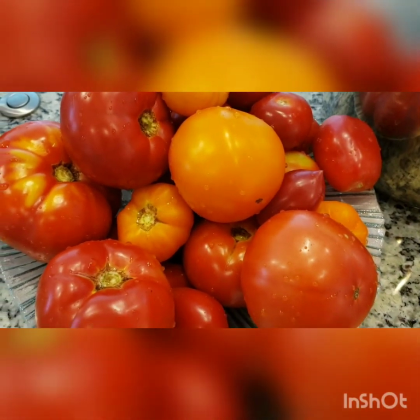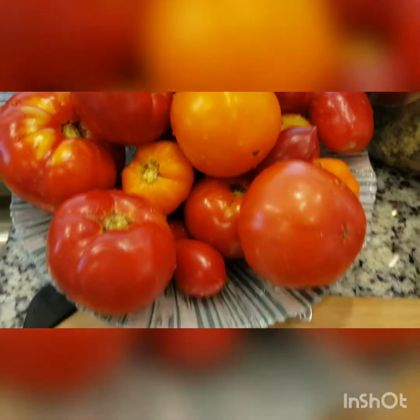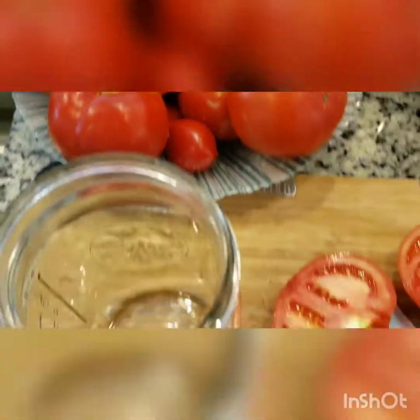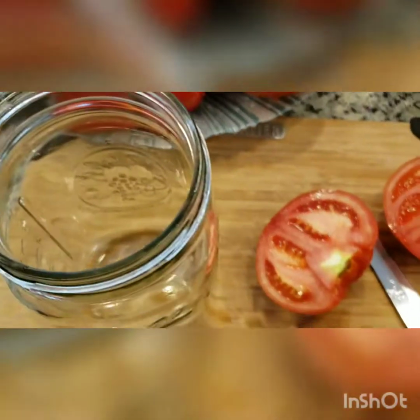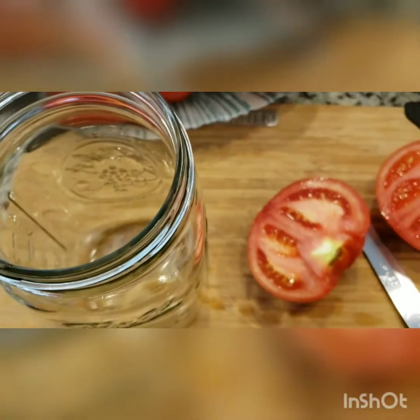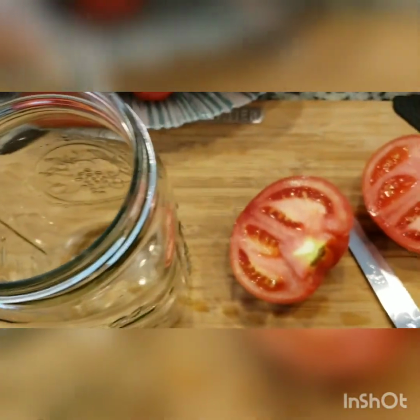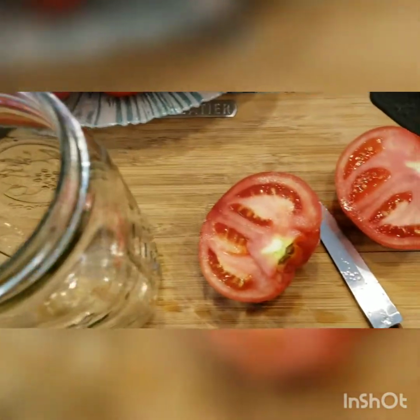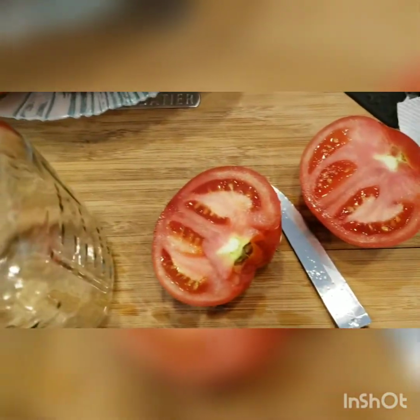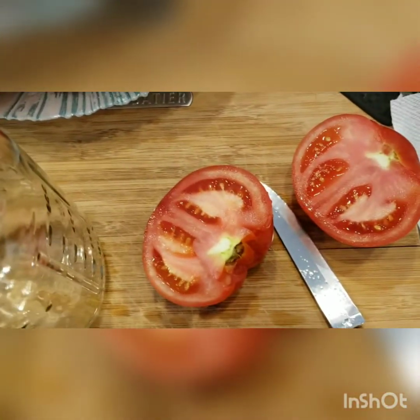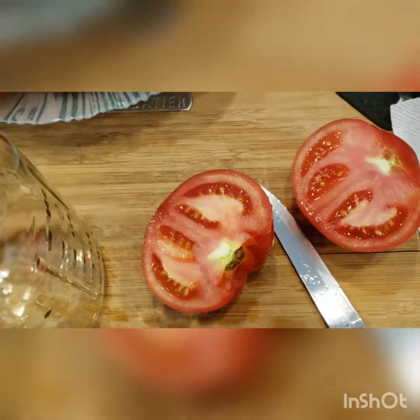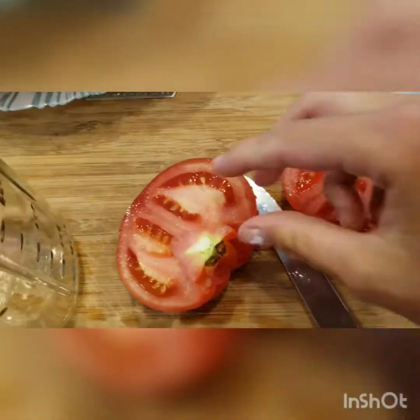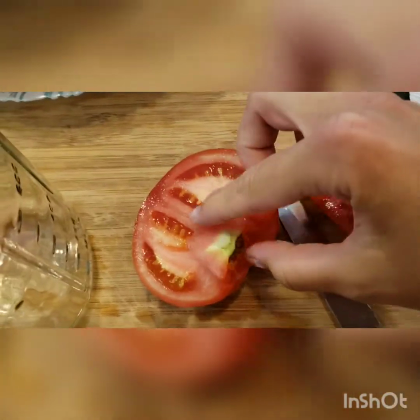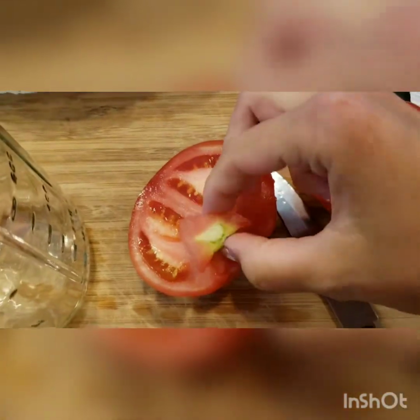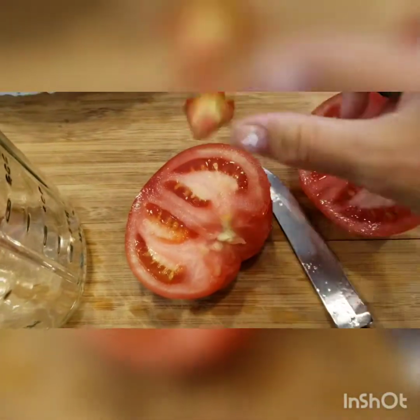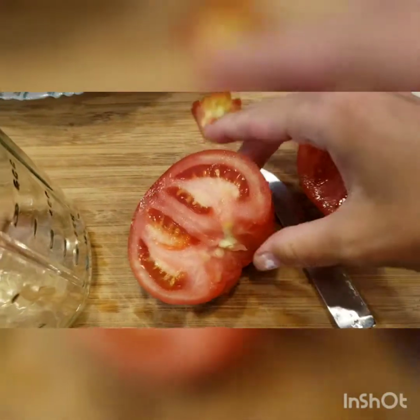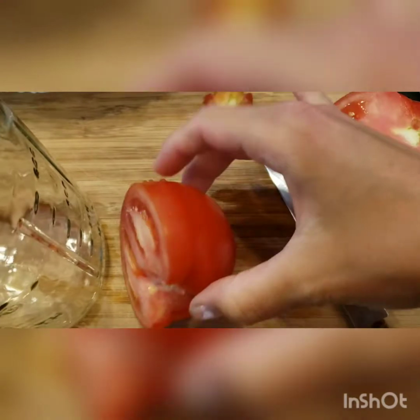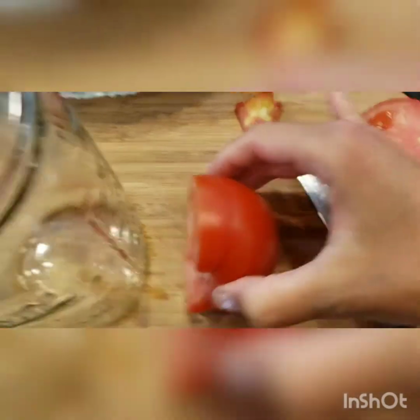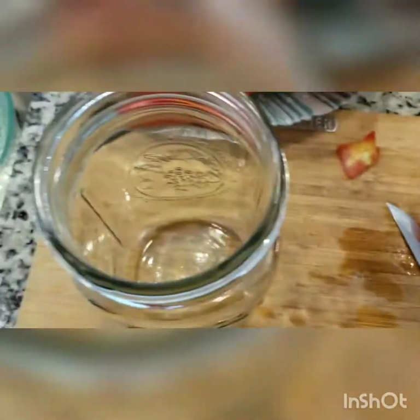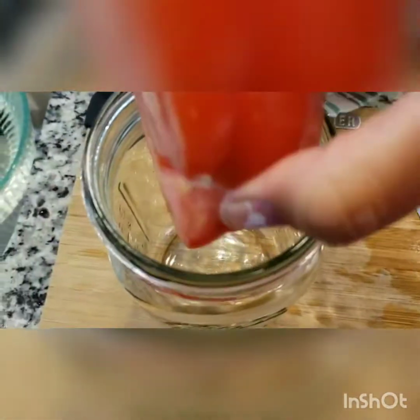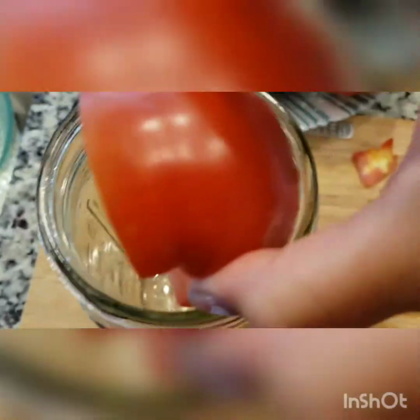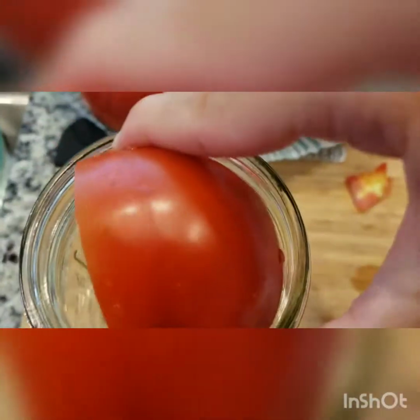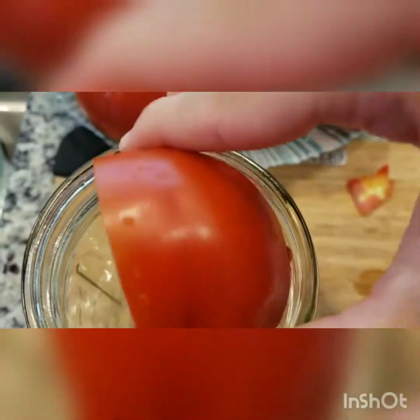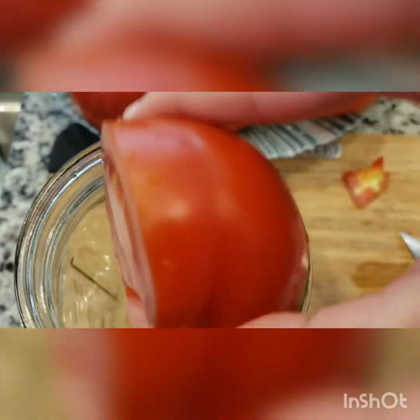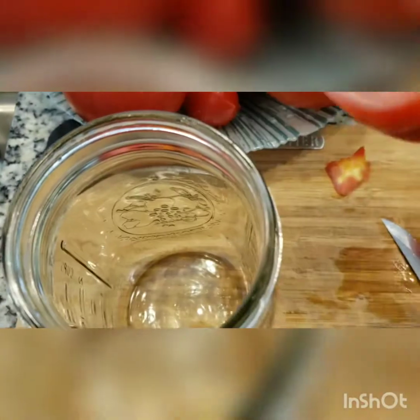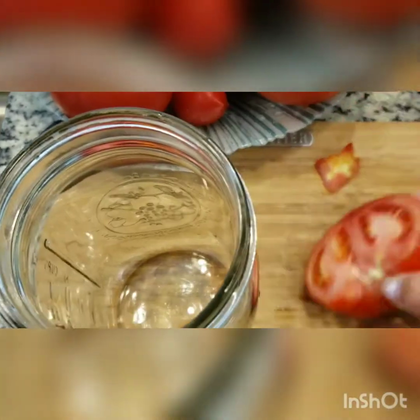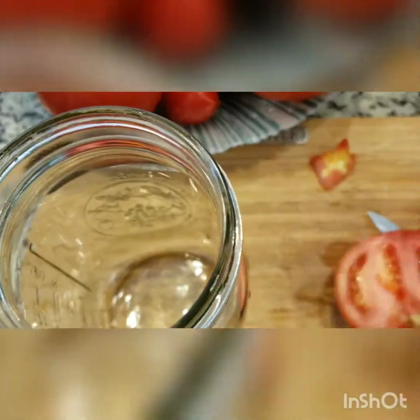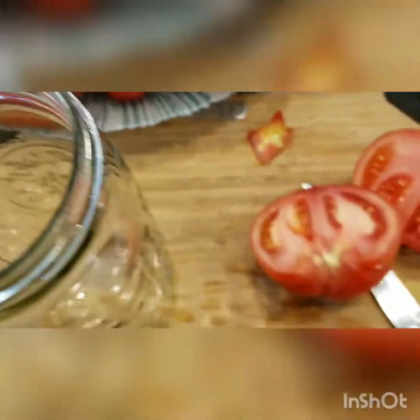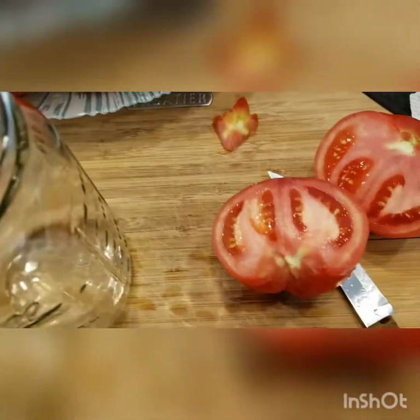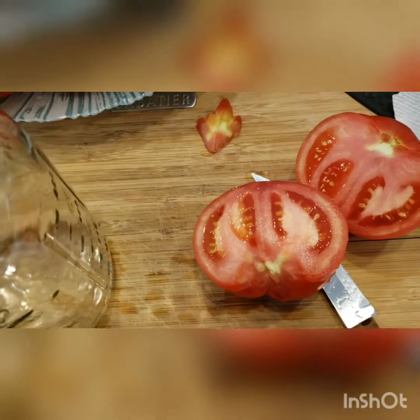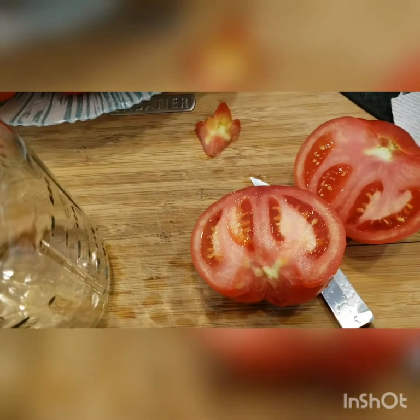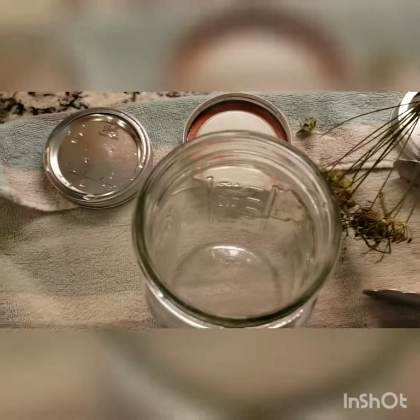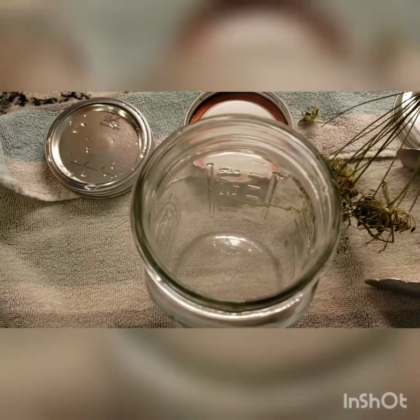The tomatoes are washed and I'm just cutting out the middle part. If you have huge tomatoes, you just want to make sure they're going to fit through the bottle opening, so I just use that as a guide.